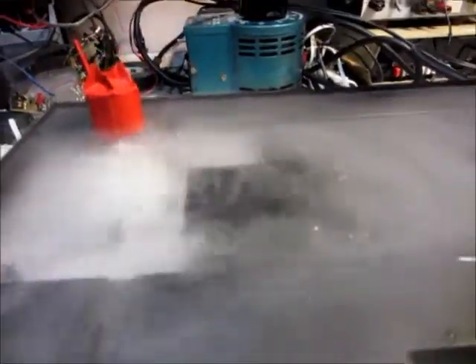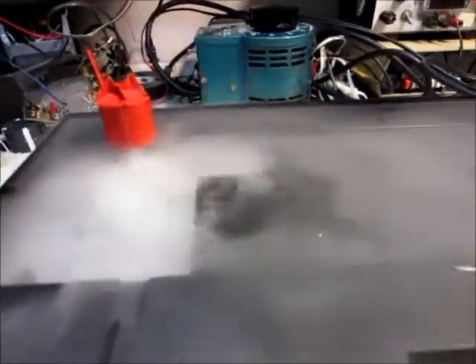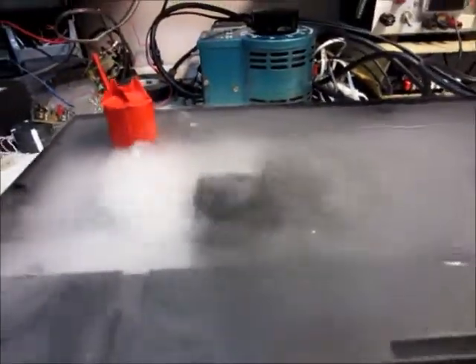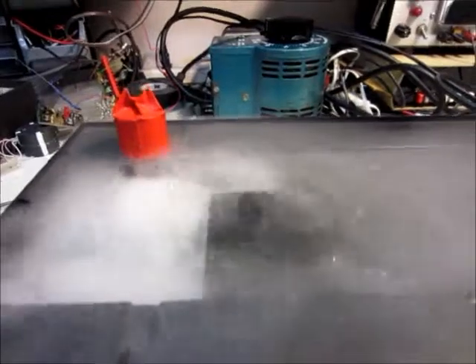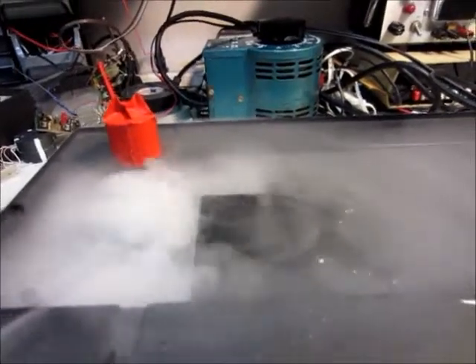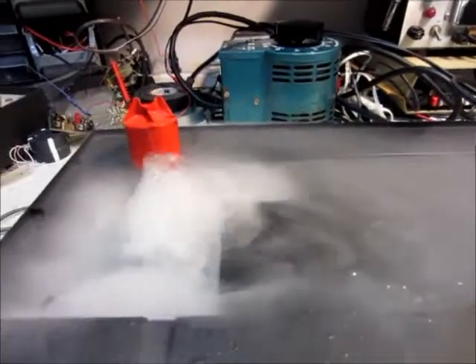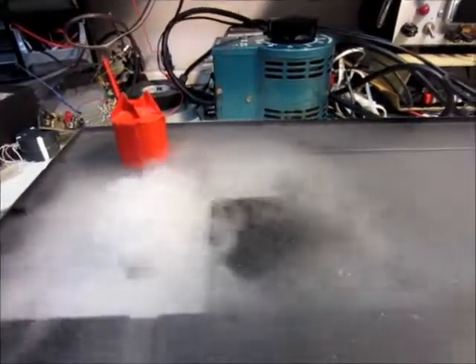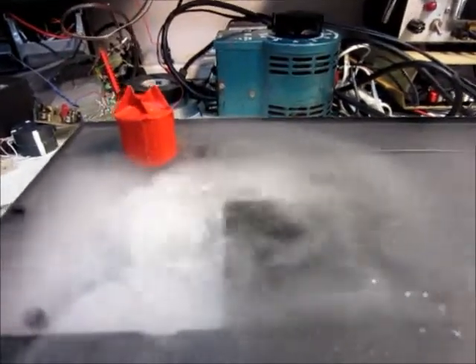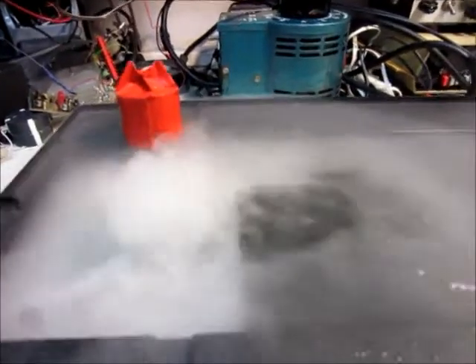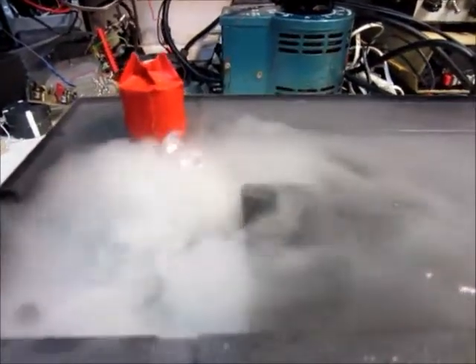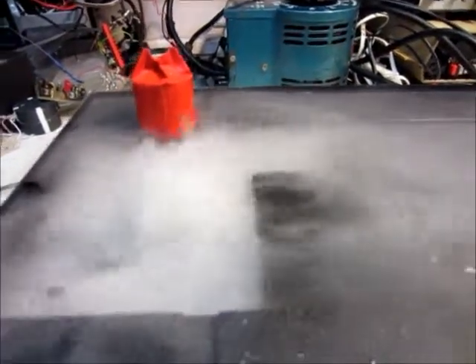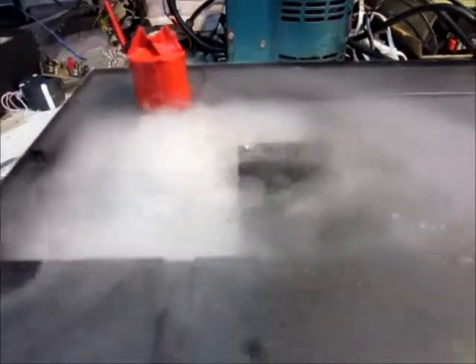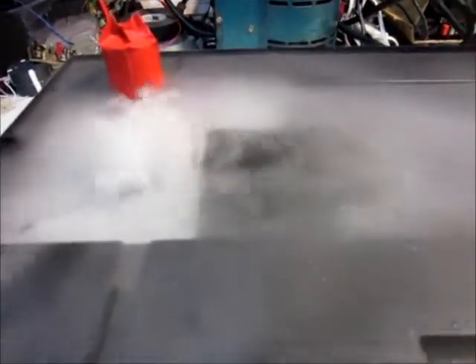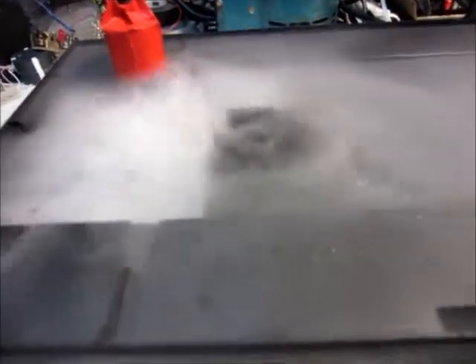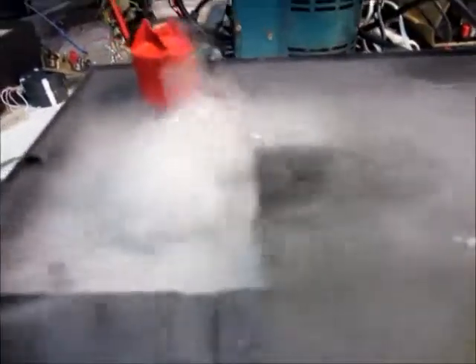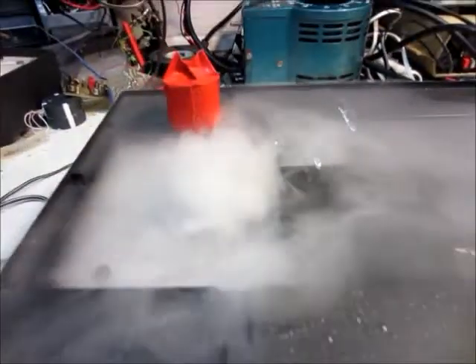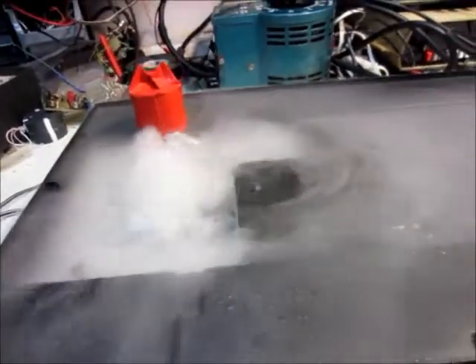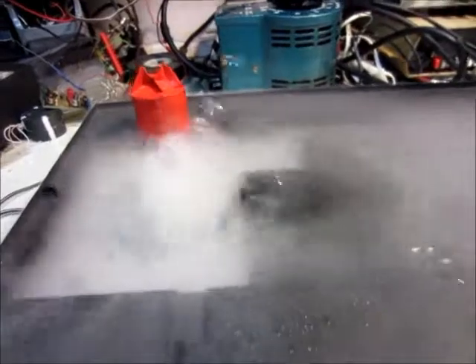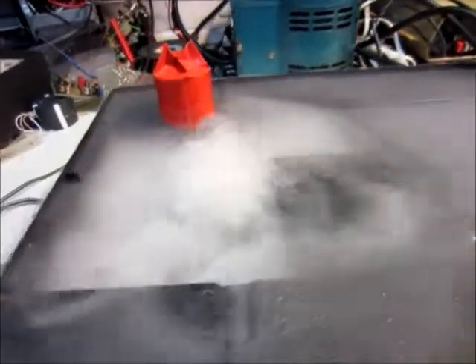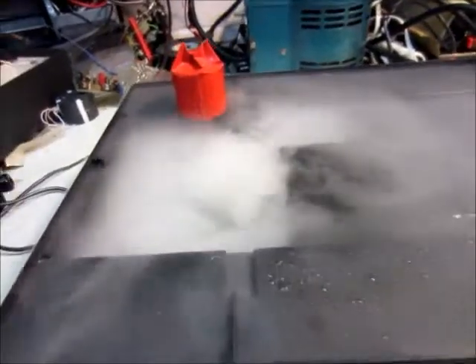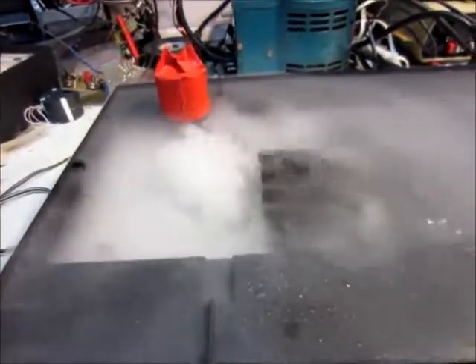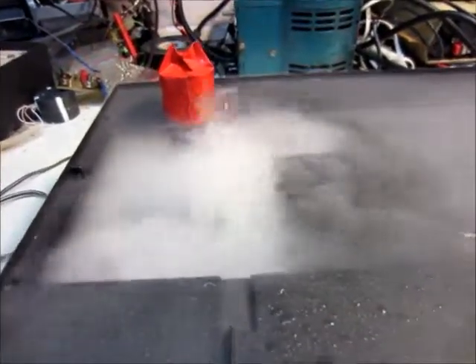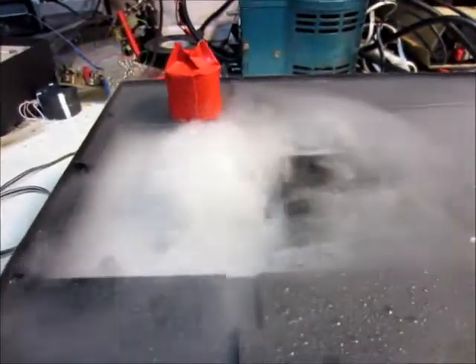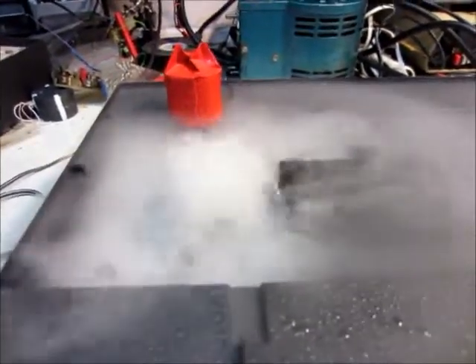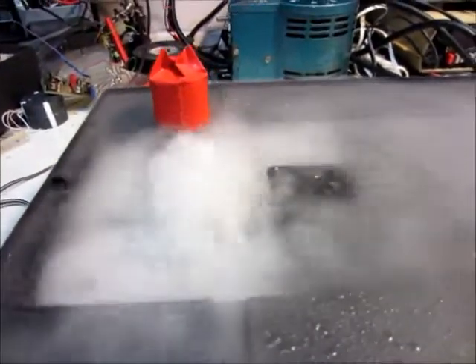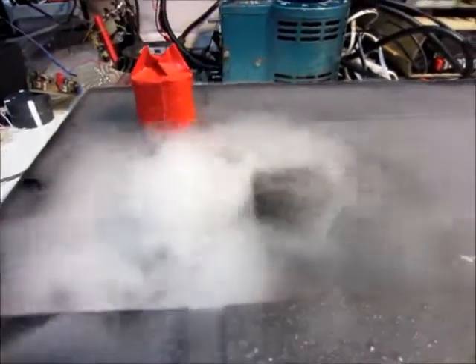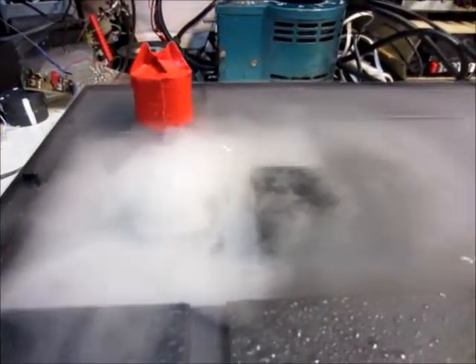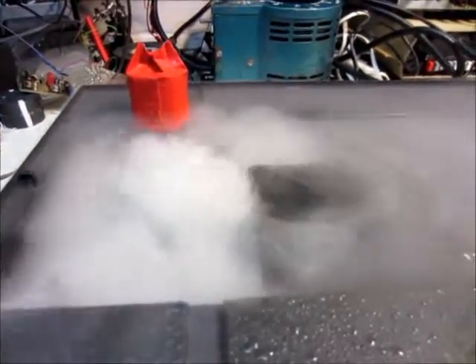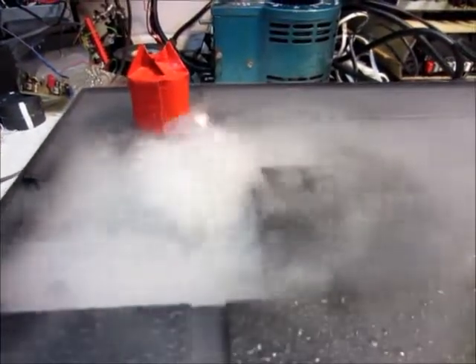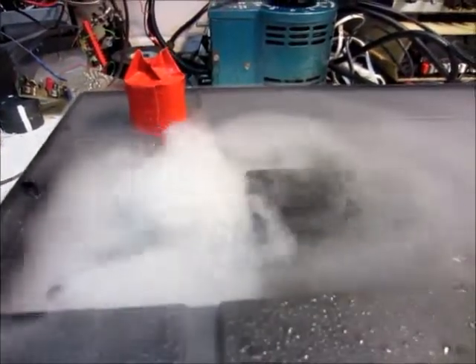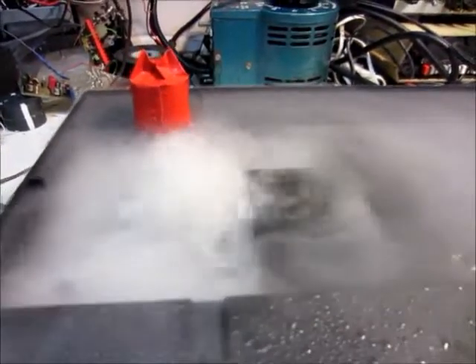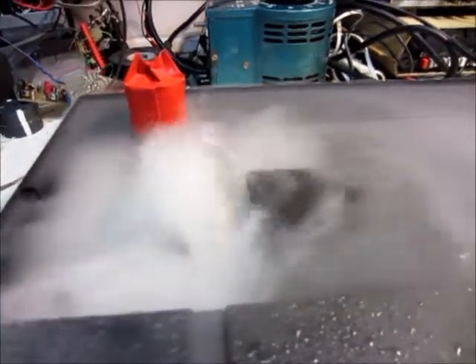So I'm gonna take it apart and see how it works inside. And then I'm also gonna try and figure out what frequency it is so that hopefully I can try to make my own, or something like that.